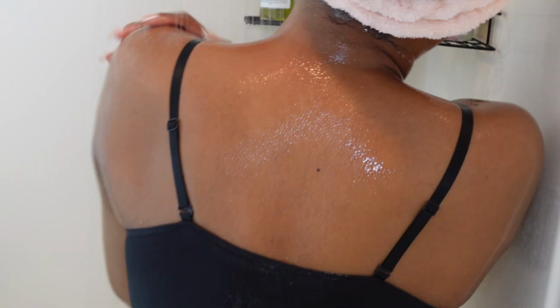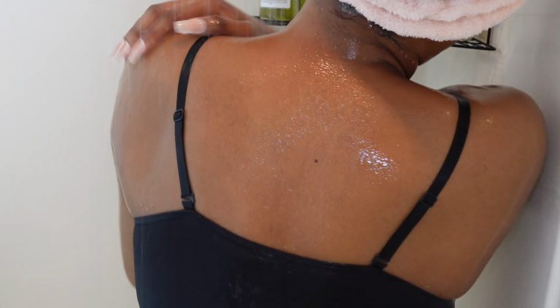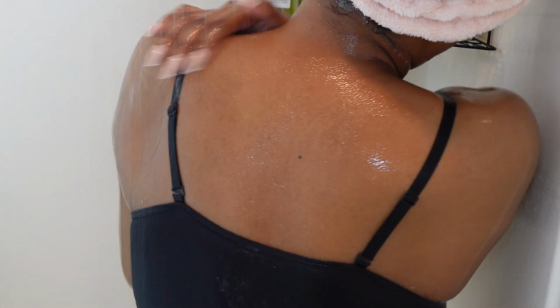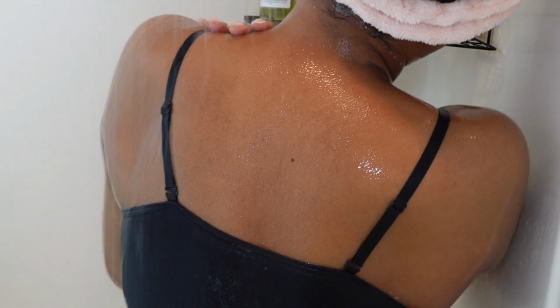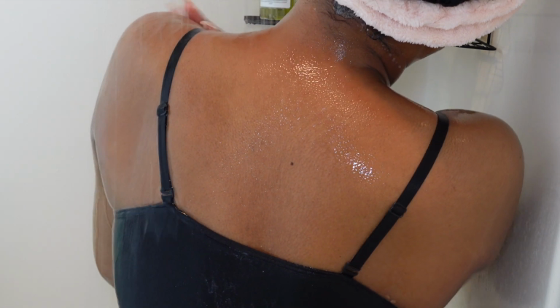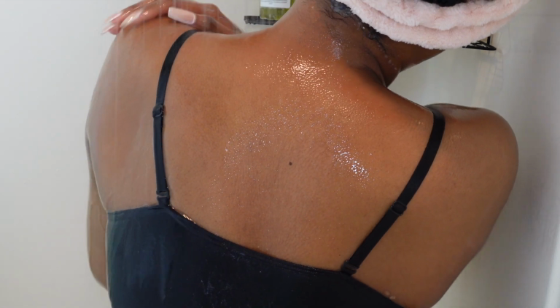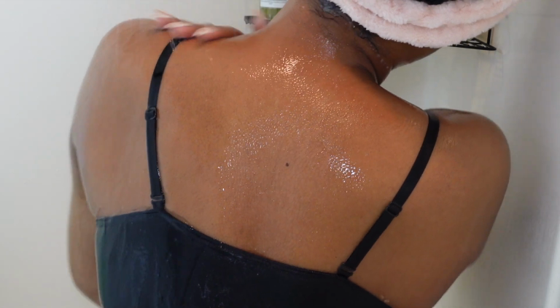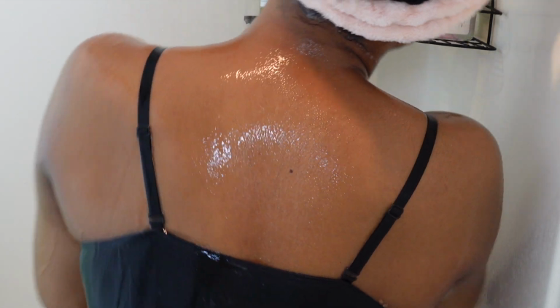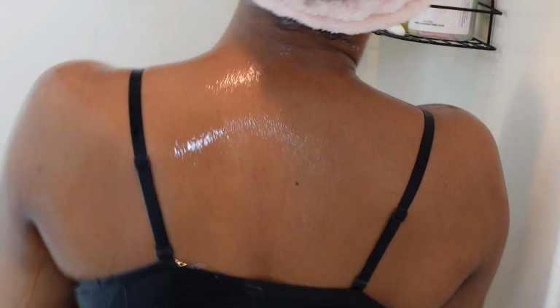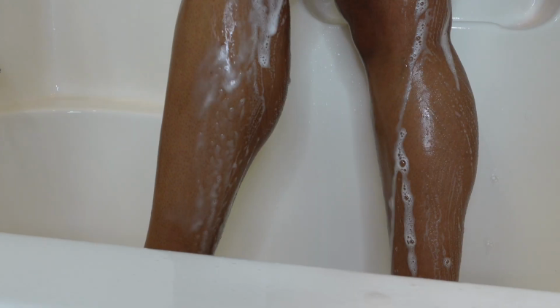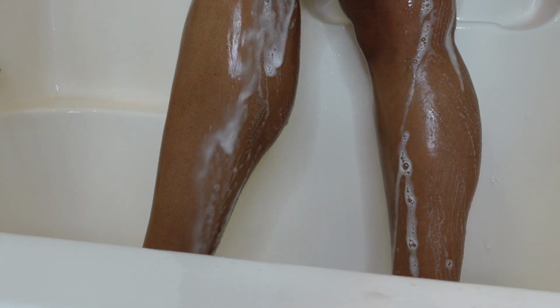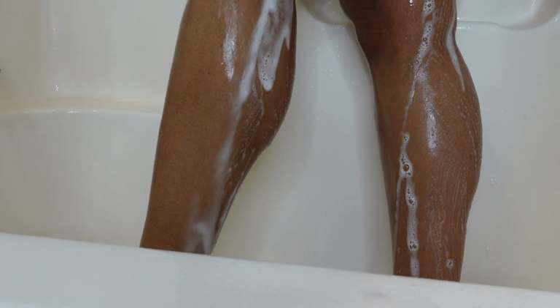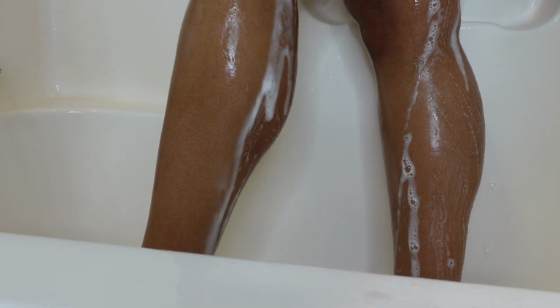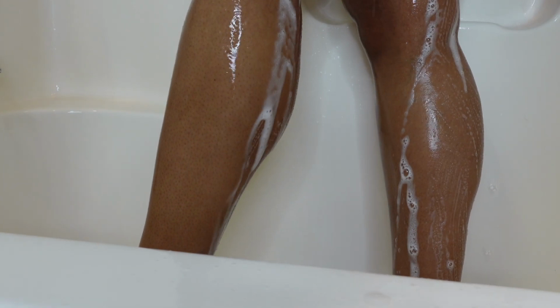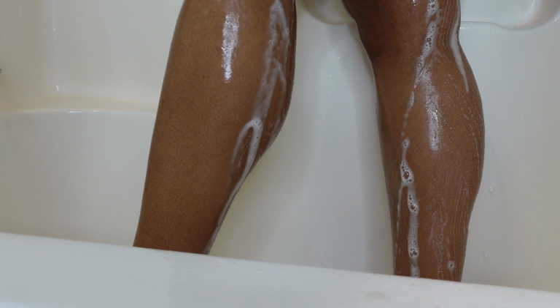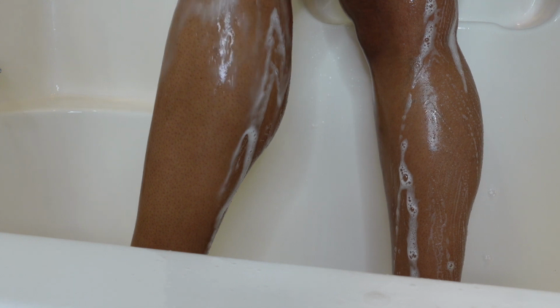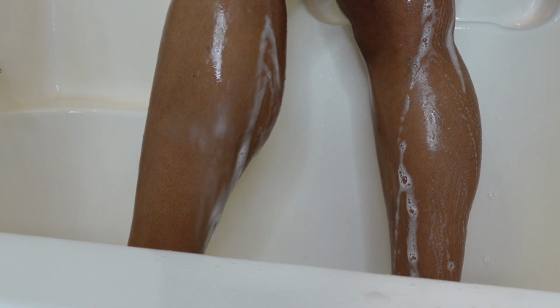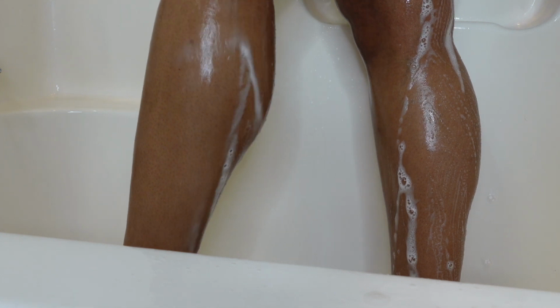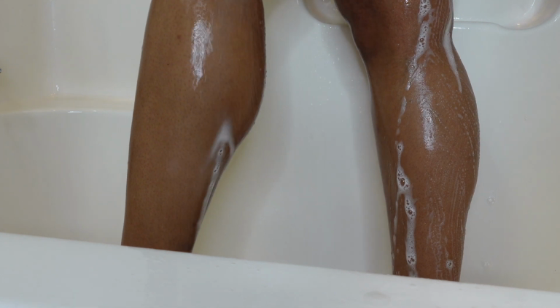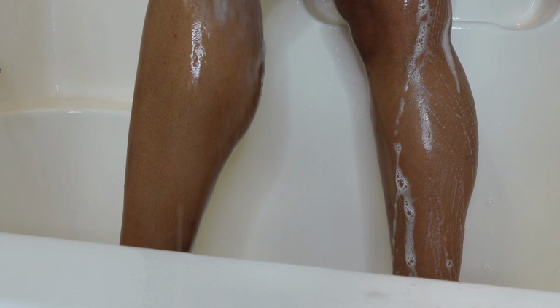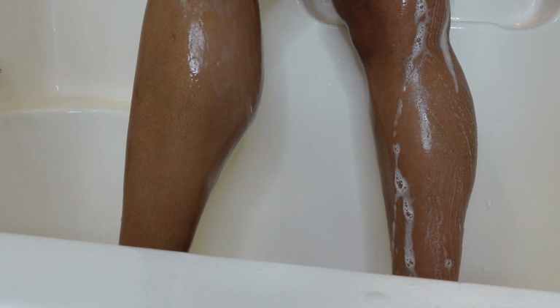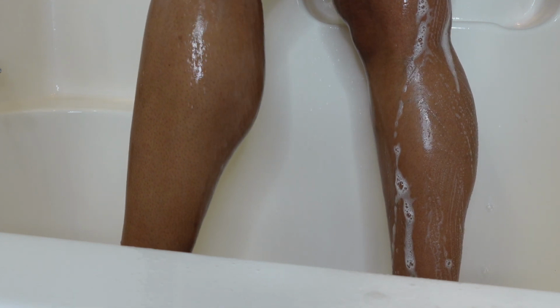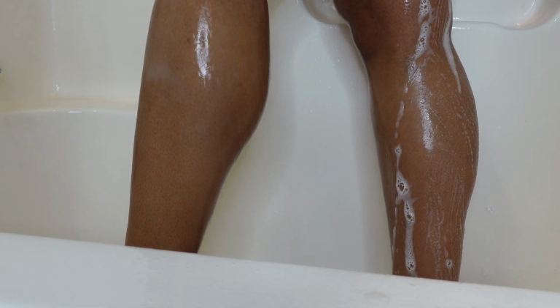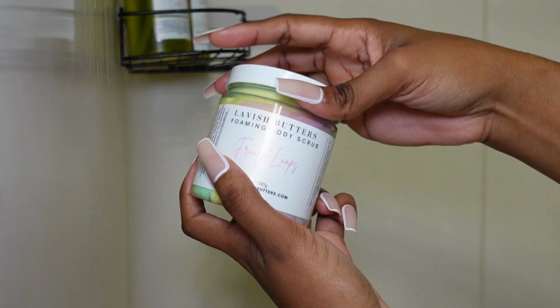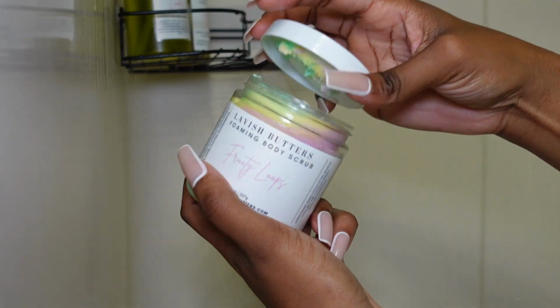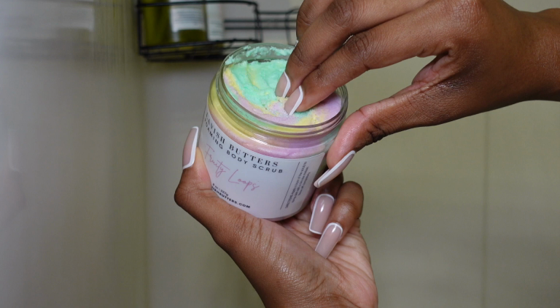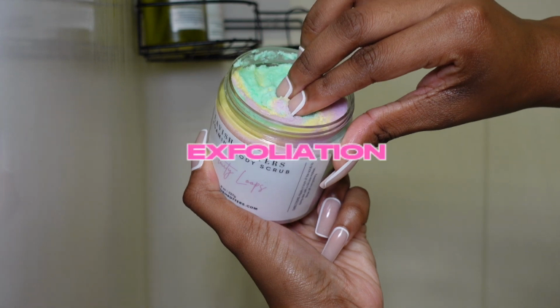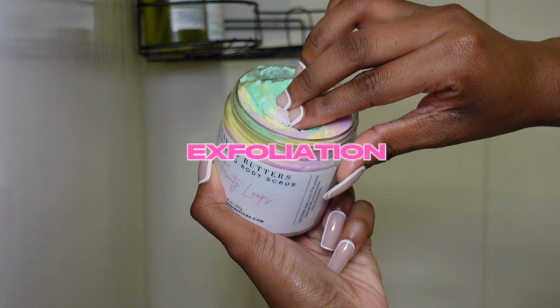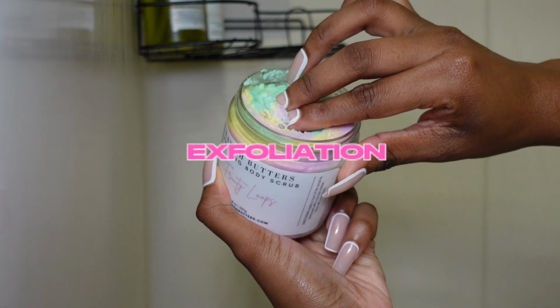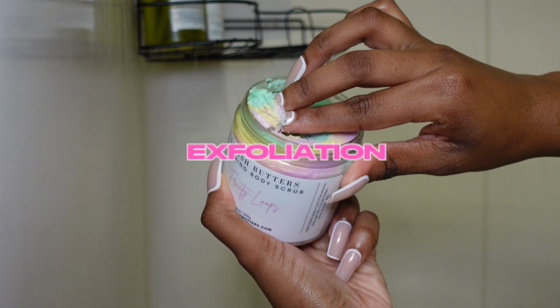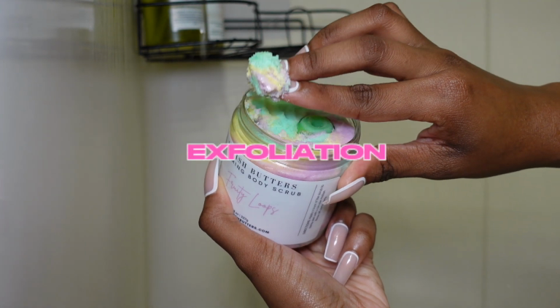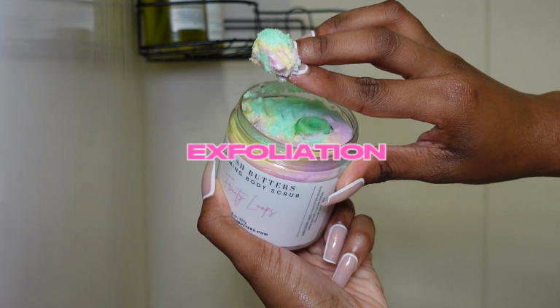Once I did the first cleanse, I went ahead and rinsed off my entire body to get rid of all the soap suds, and now I'm about to go ahead and start exfoliating again, but with a body scrub. I'm going to be using the Lavish Butters Fruity Loops Body Scrub.